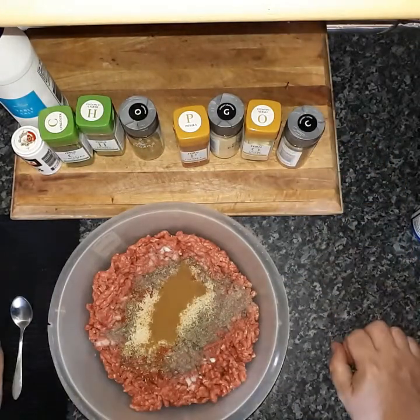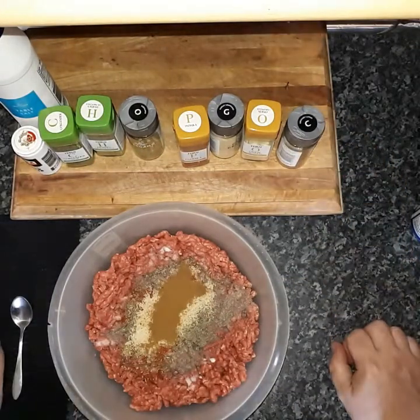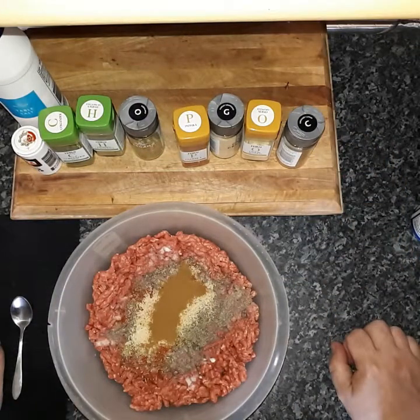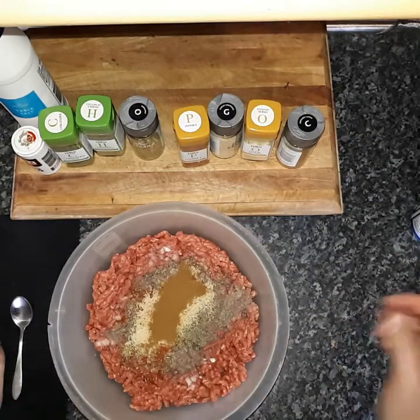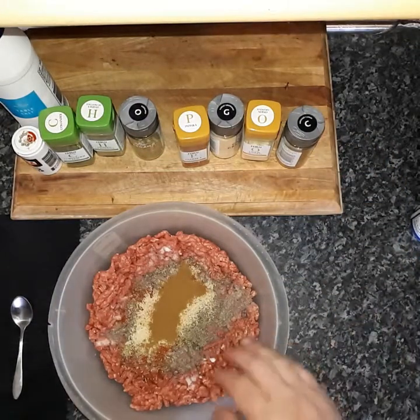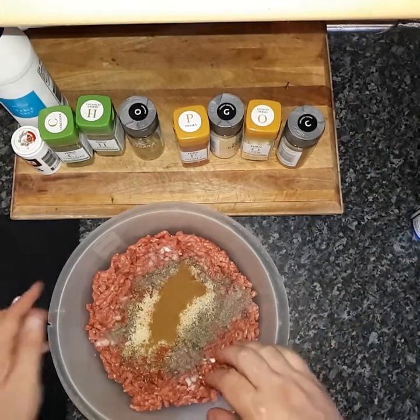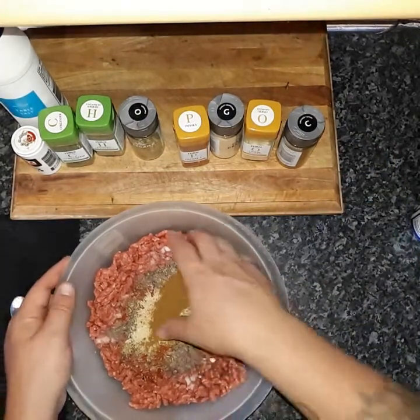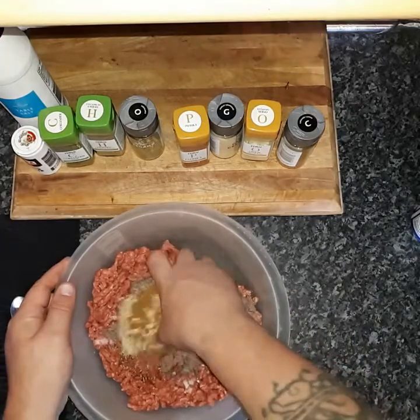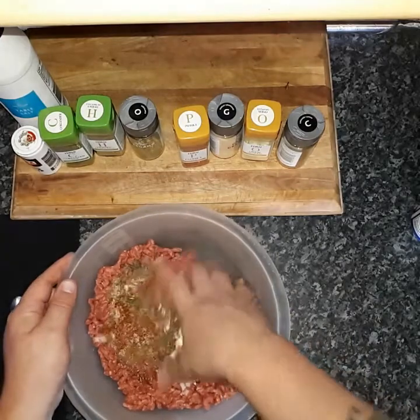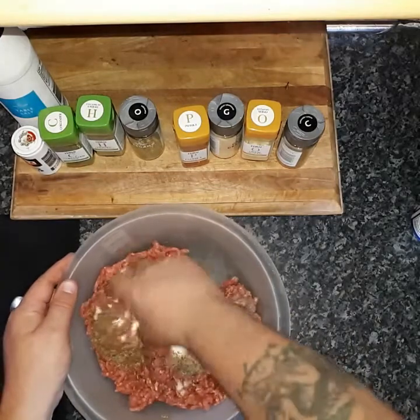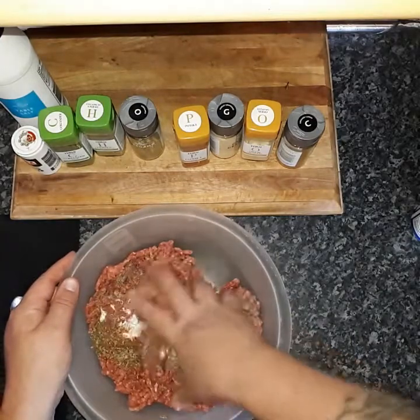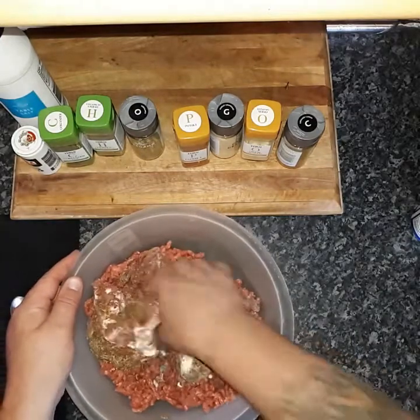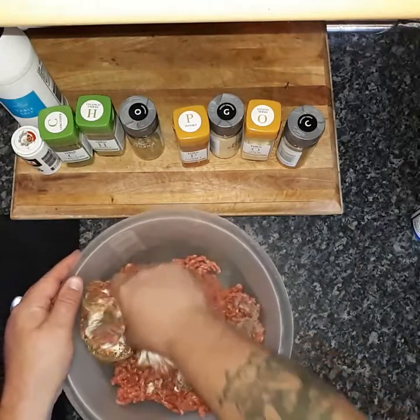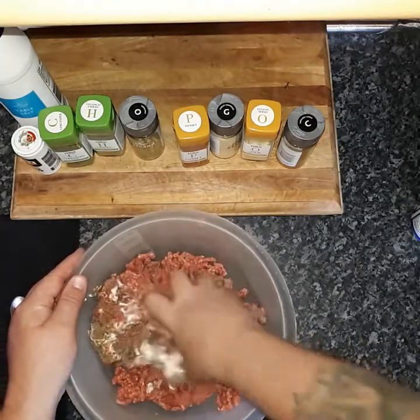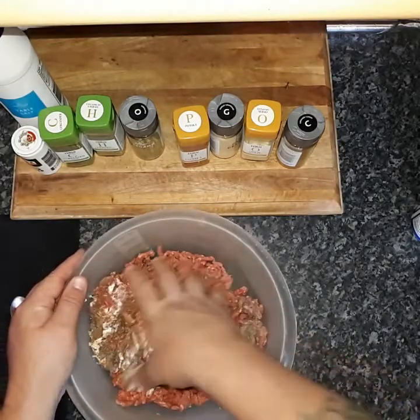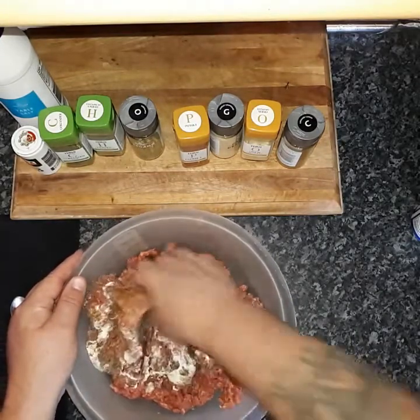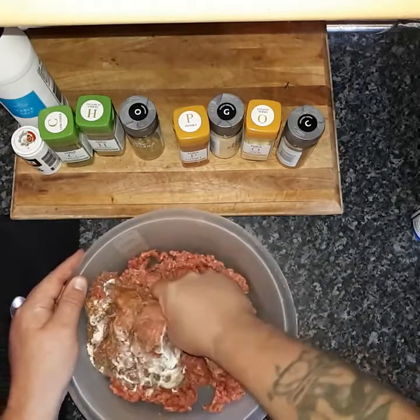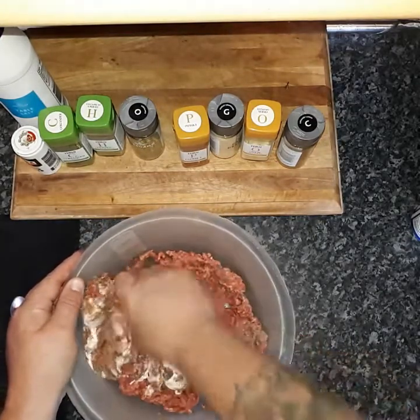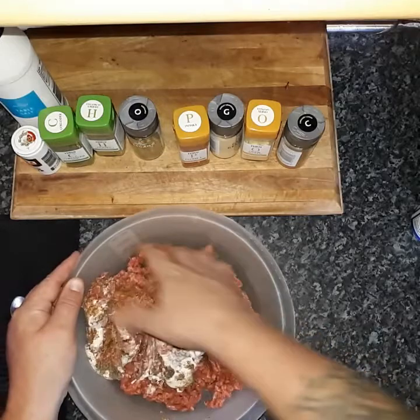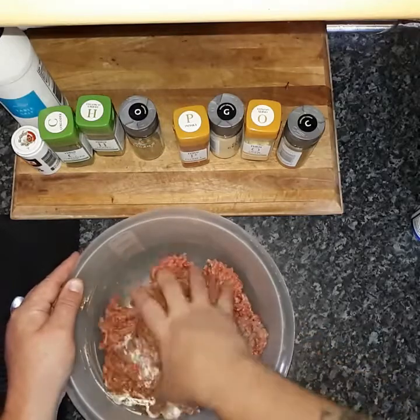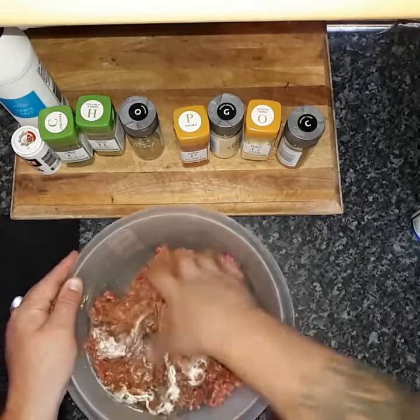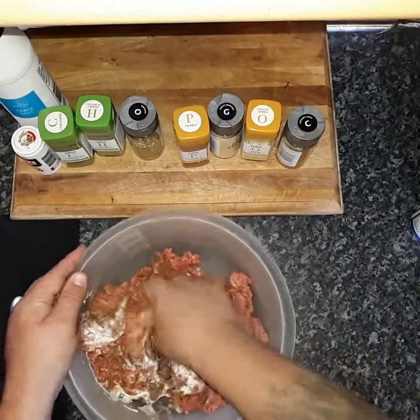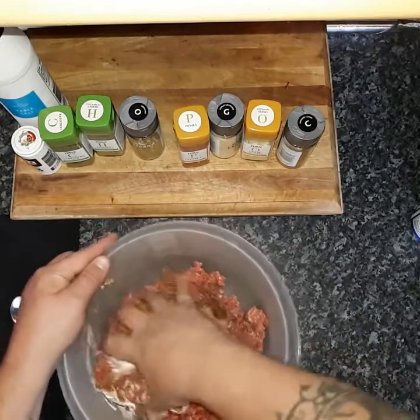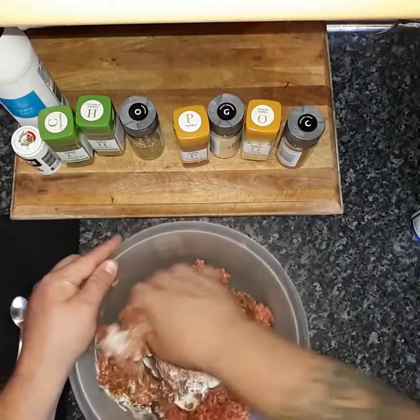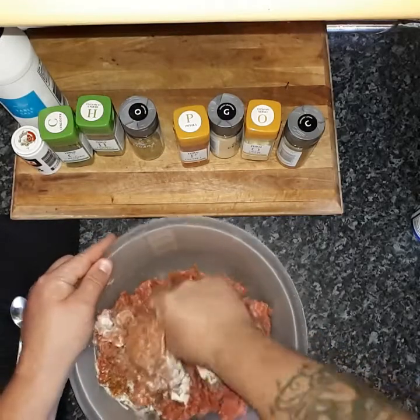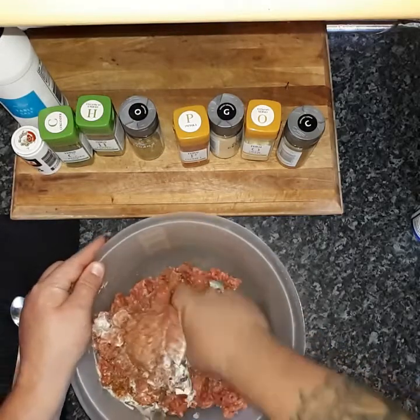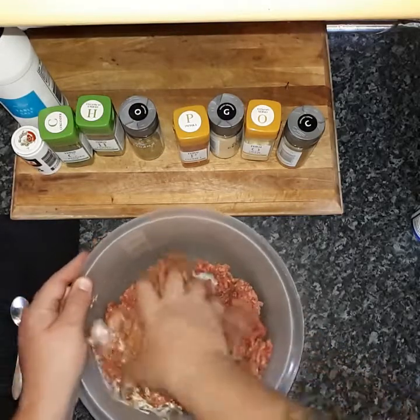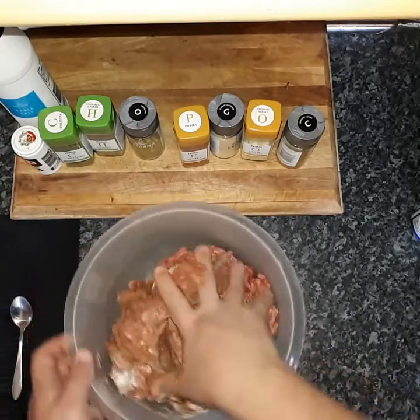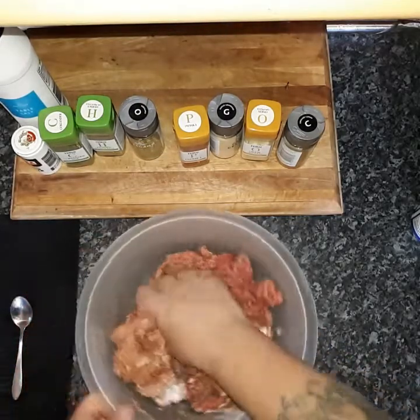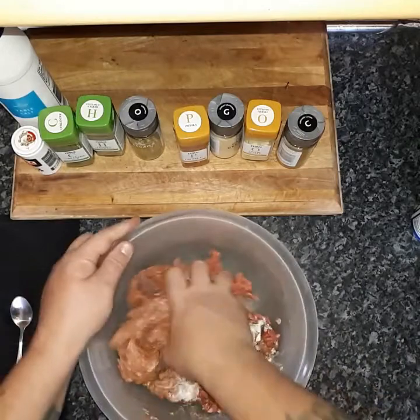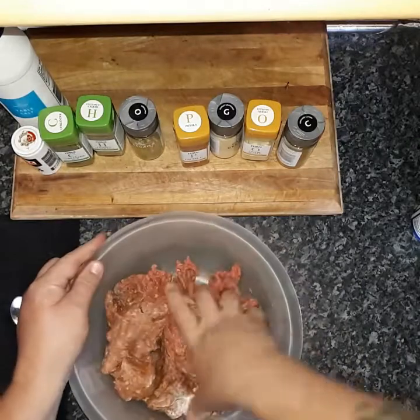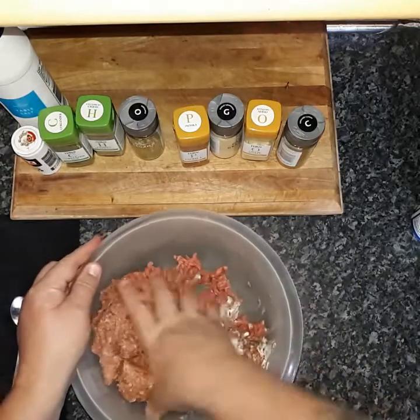Now's the fun bit — mix it all up. And that is basically your mixture for the Donner meat.